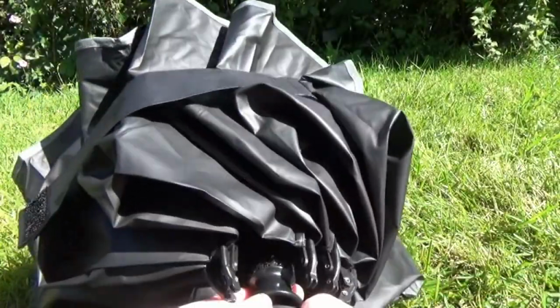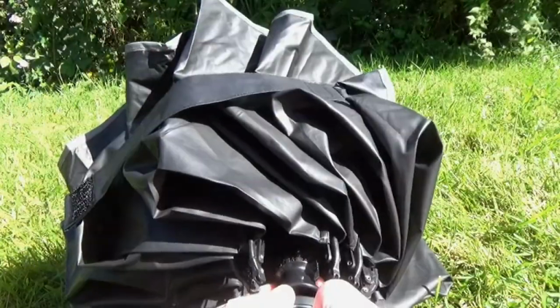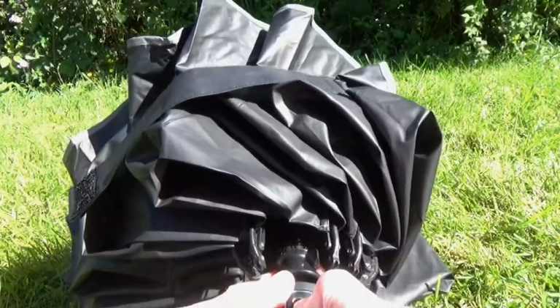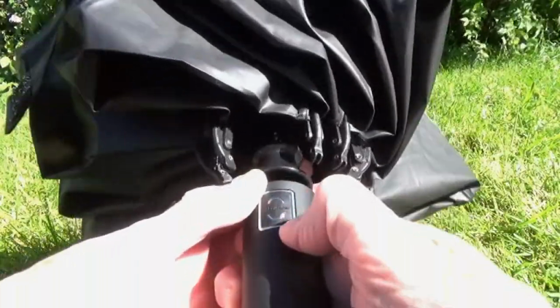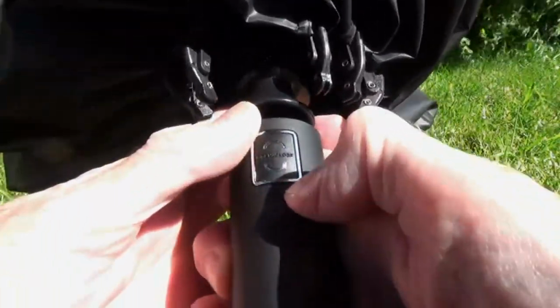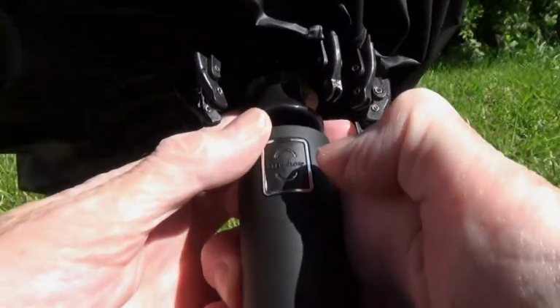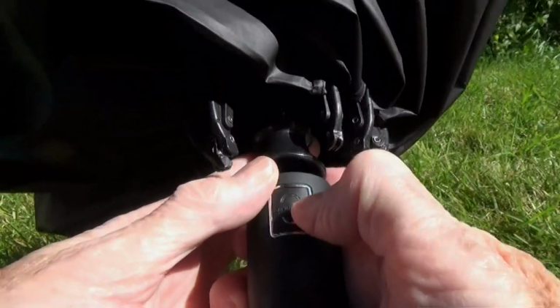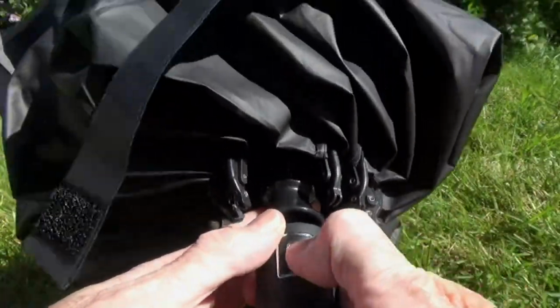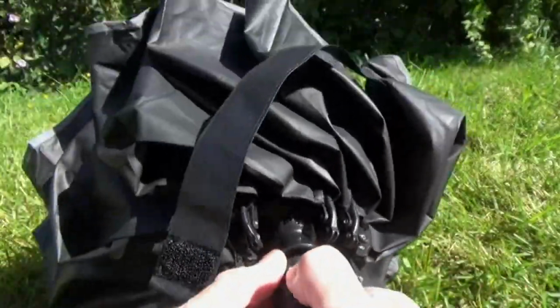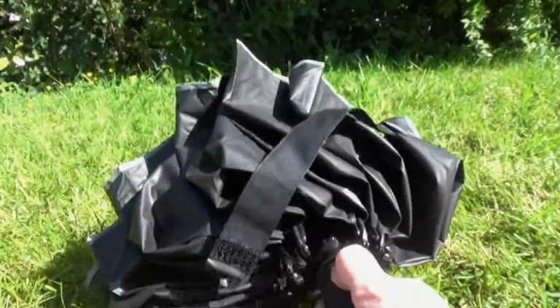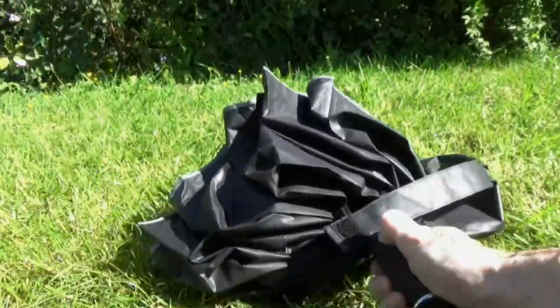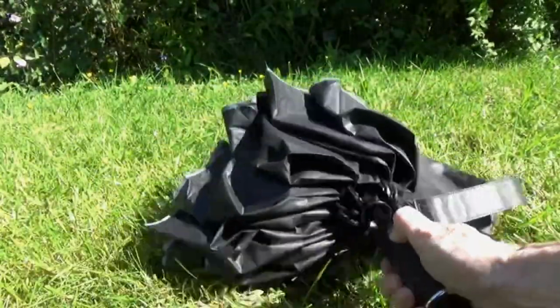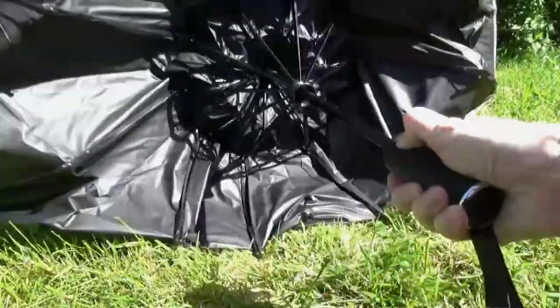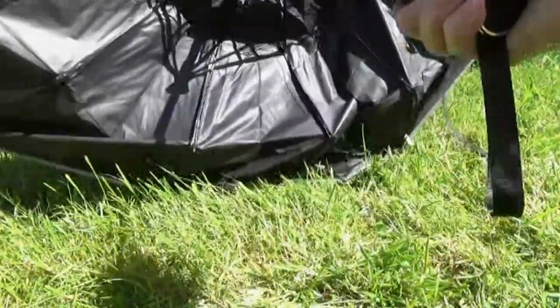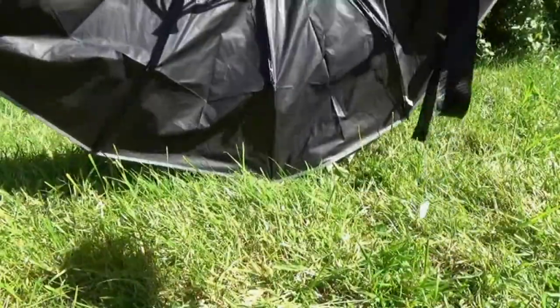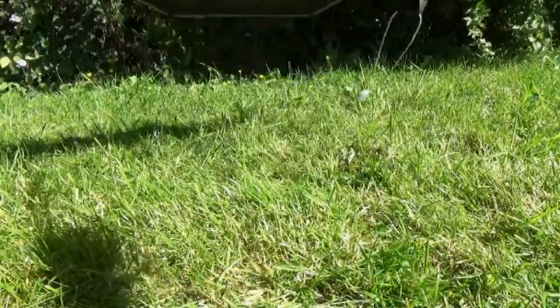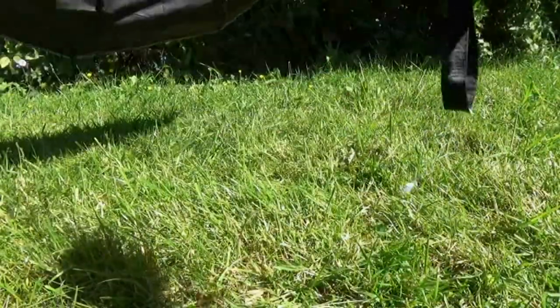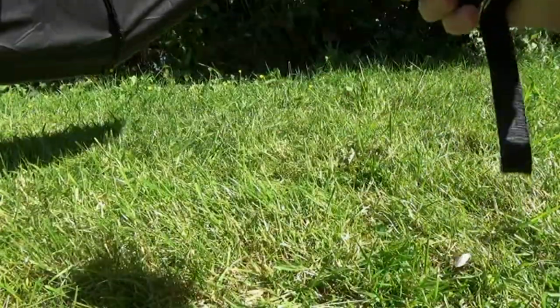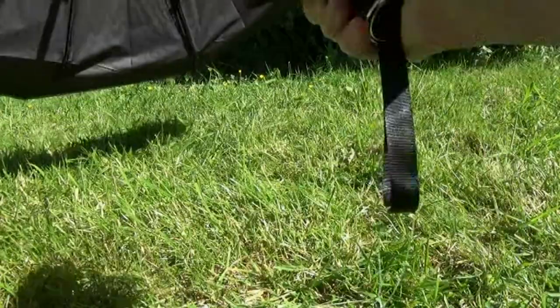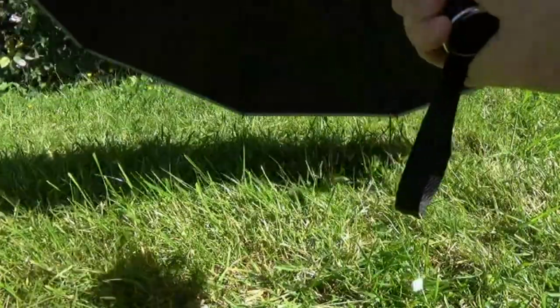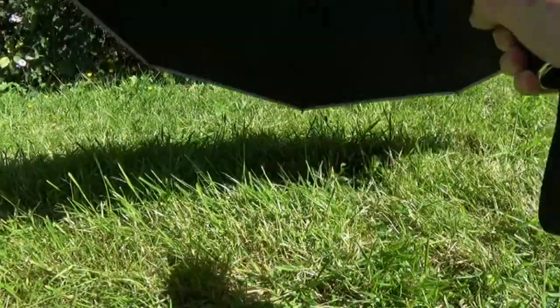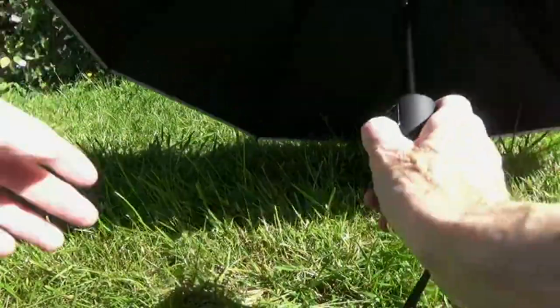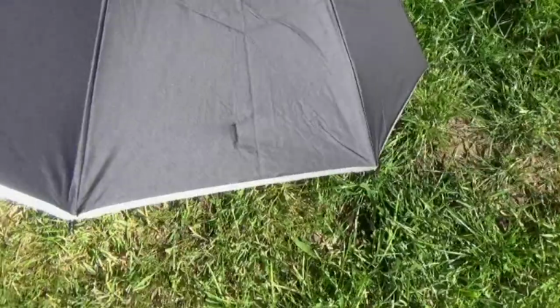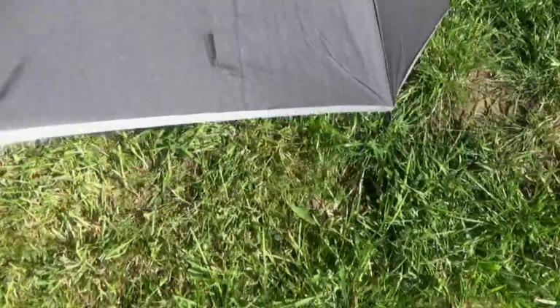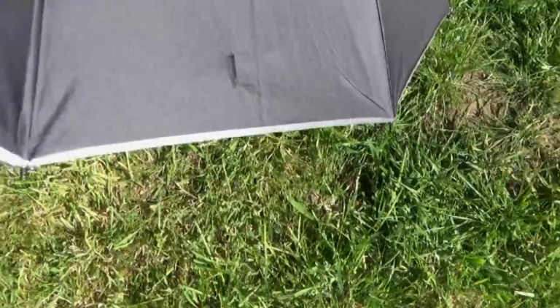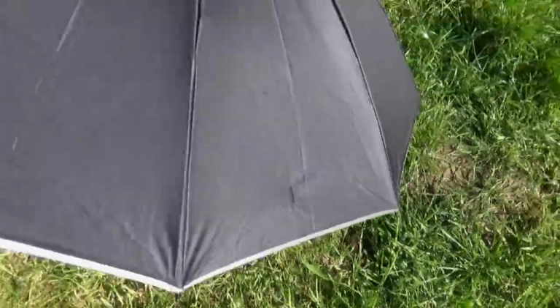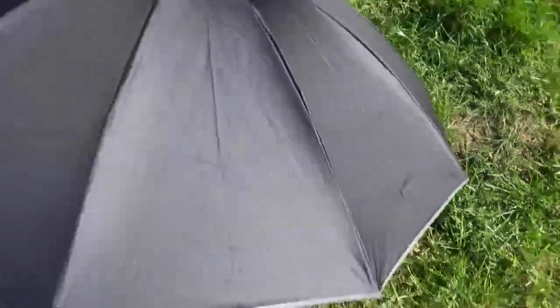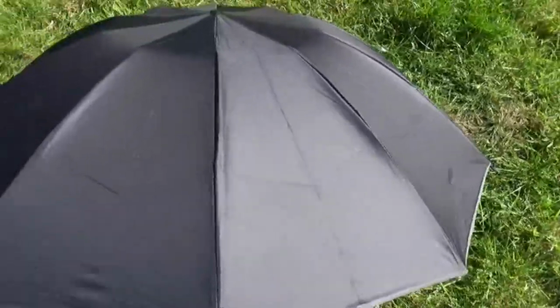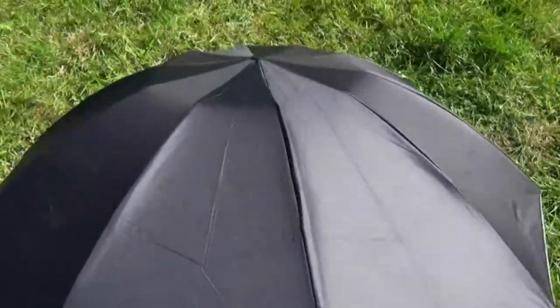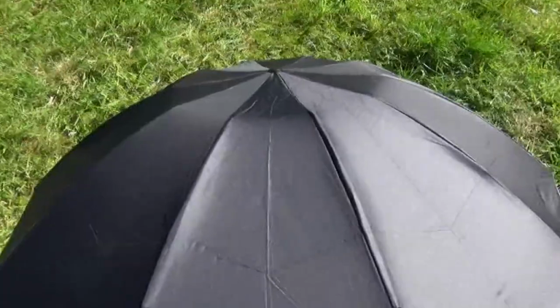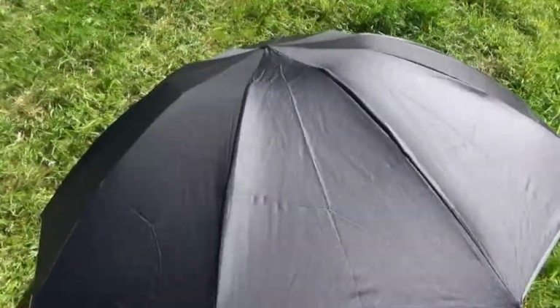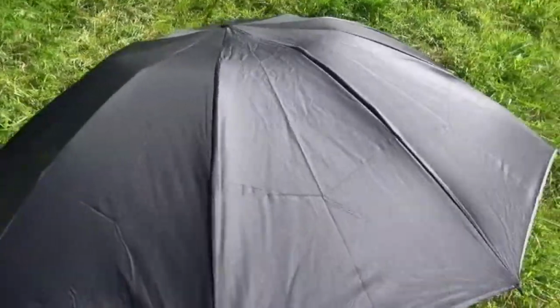To put the umbrella up simply press on the button and it launches. This is the umbrella up.